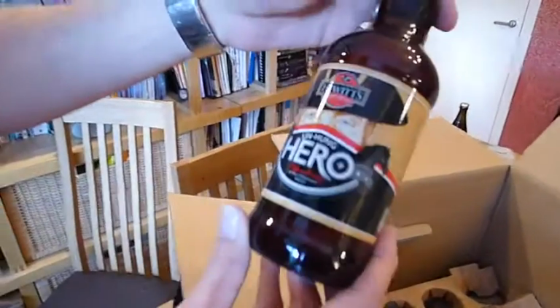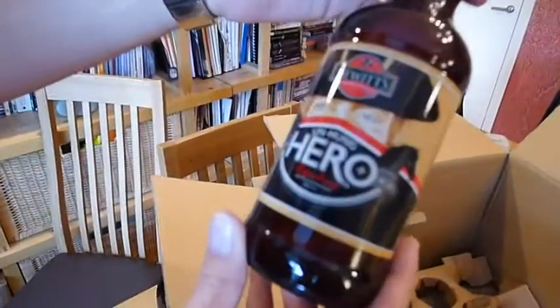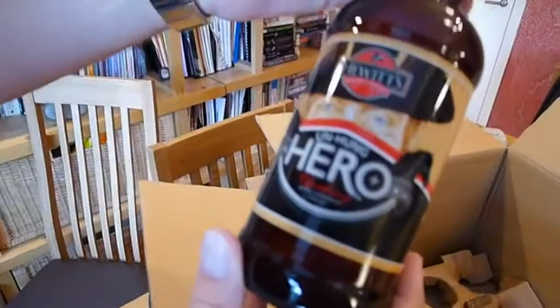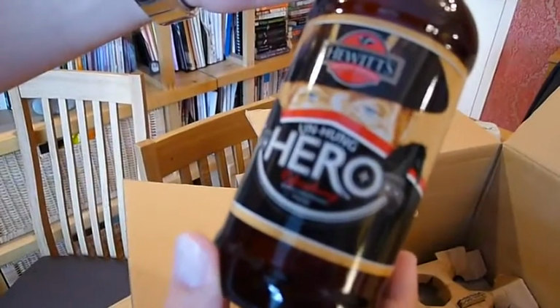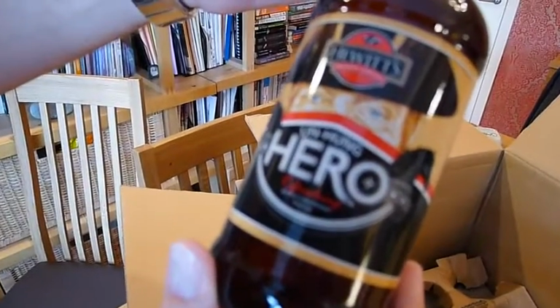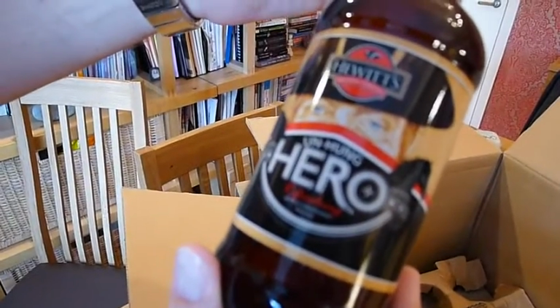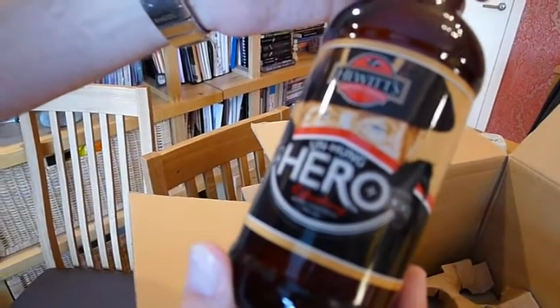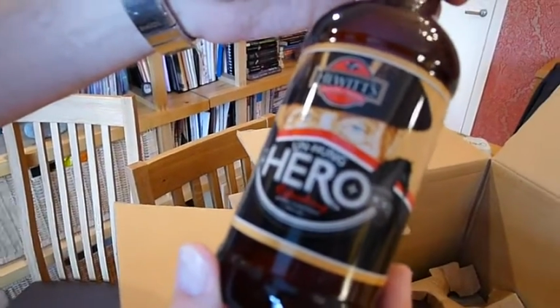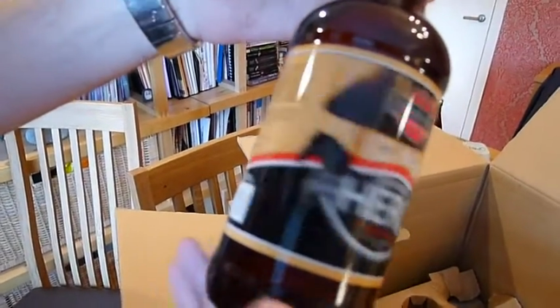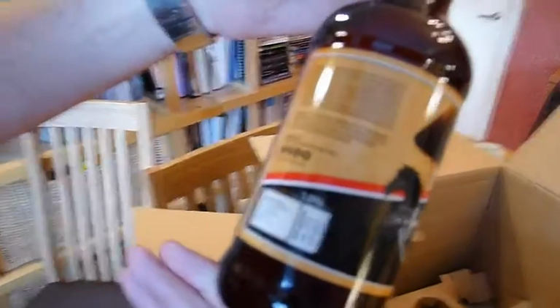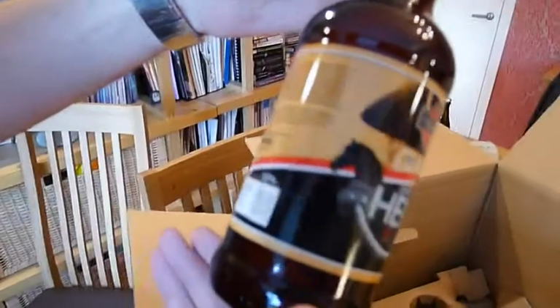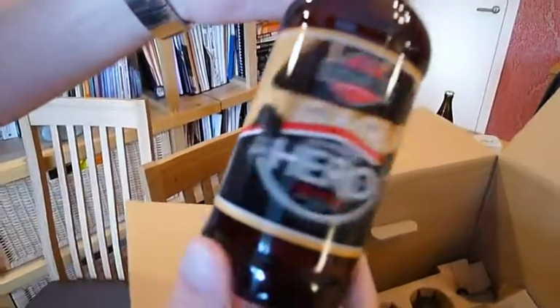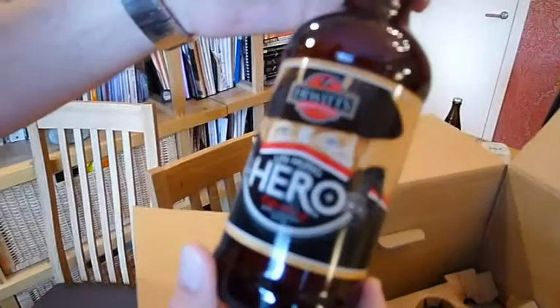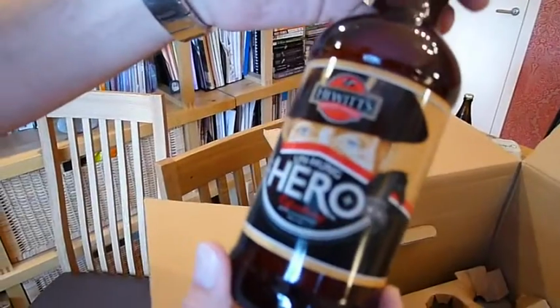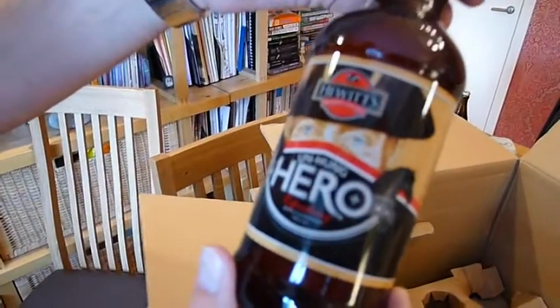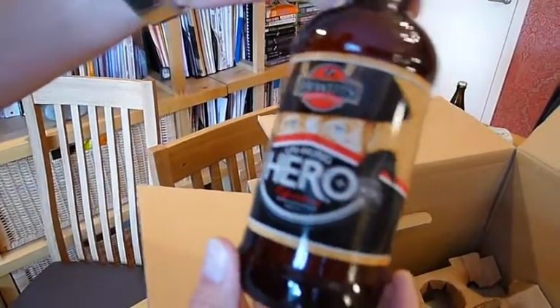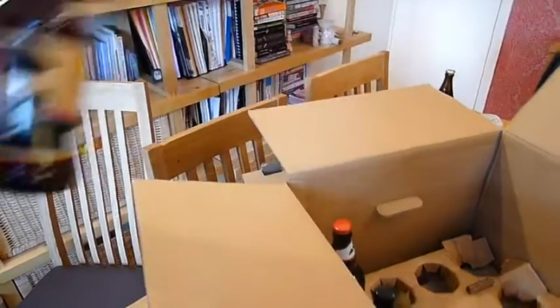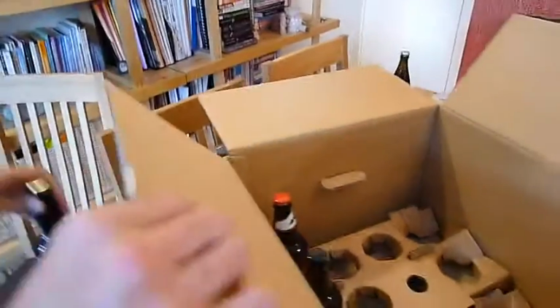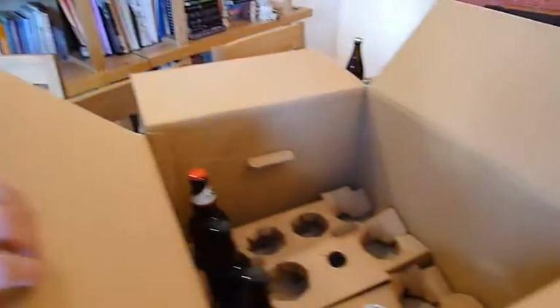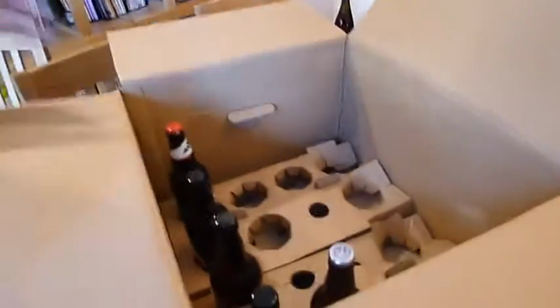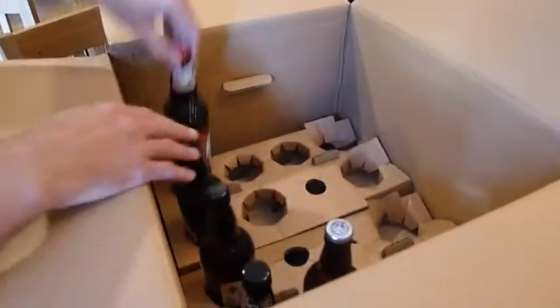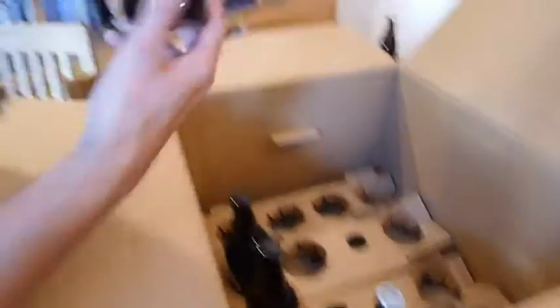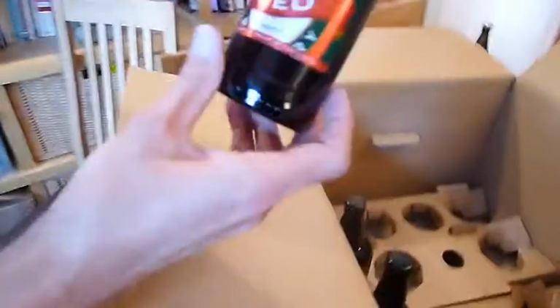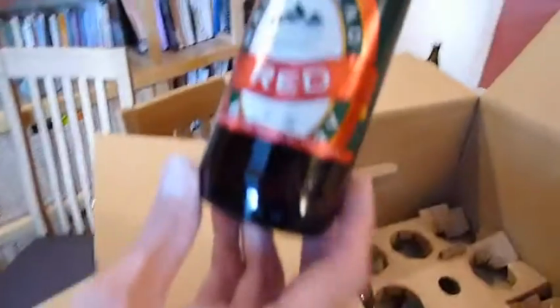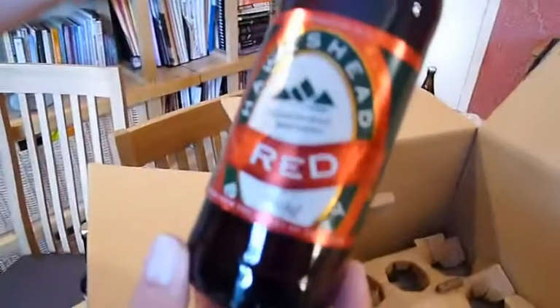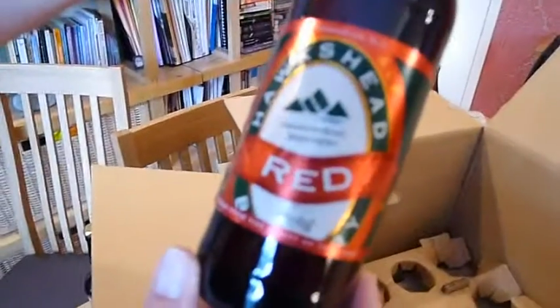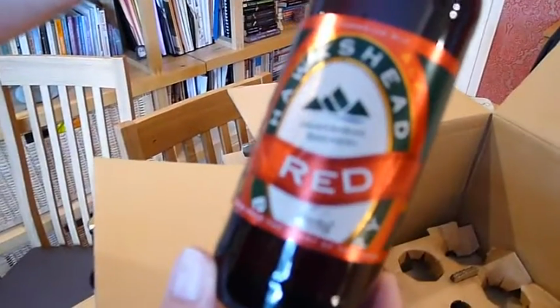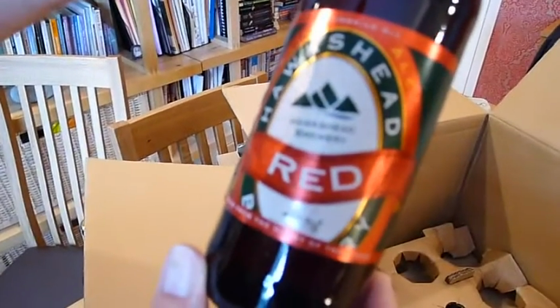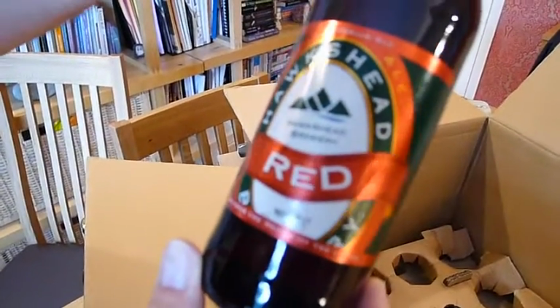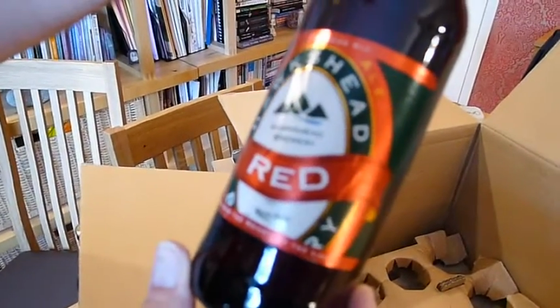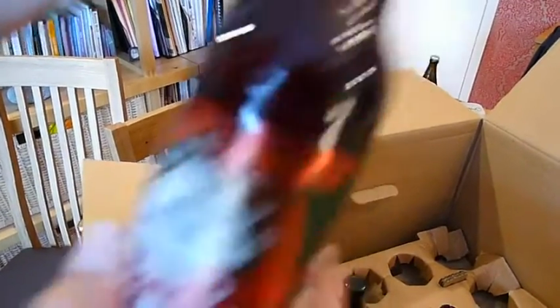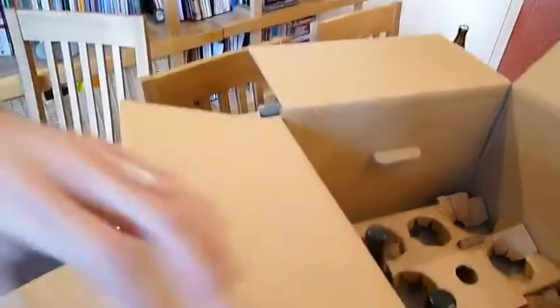Hewitt's Brewery, Unhung Hero — a refreshing bottle-conditioned pale ale. 5%. That looks interesting. And this is a good beer — Hawkshead Red. Really good beer, that one.